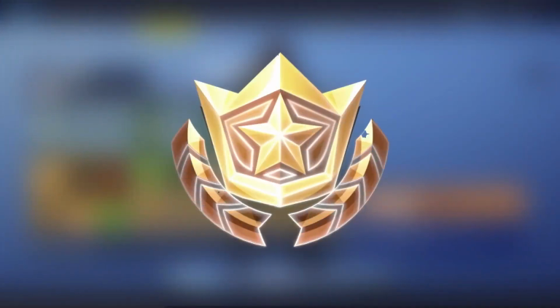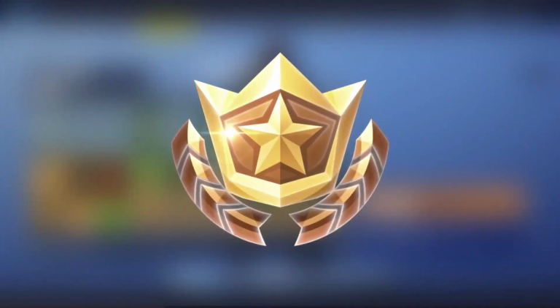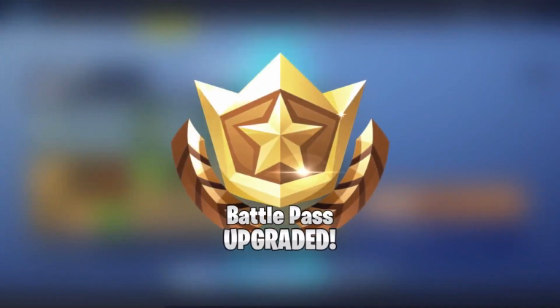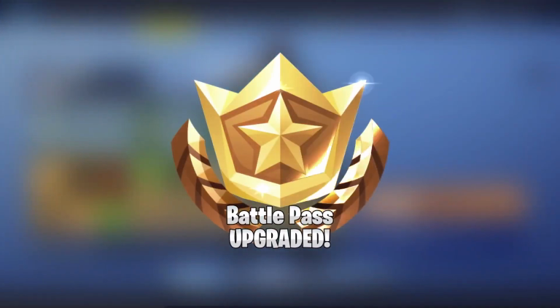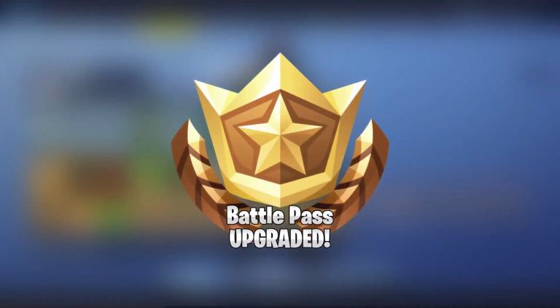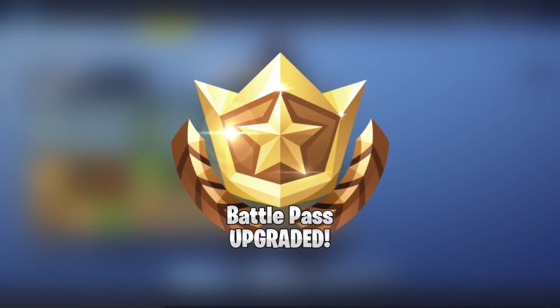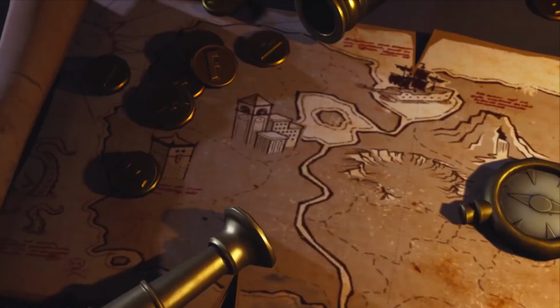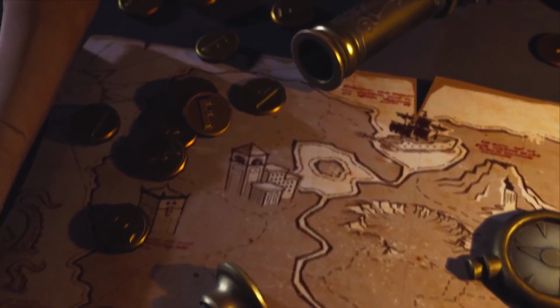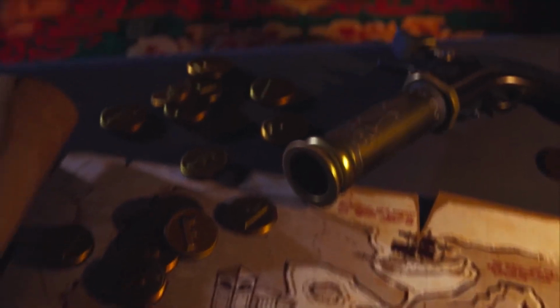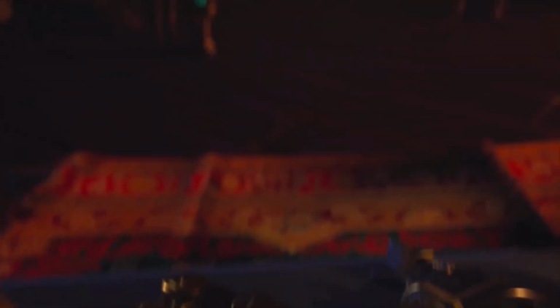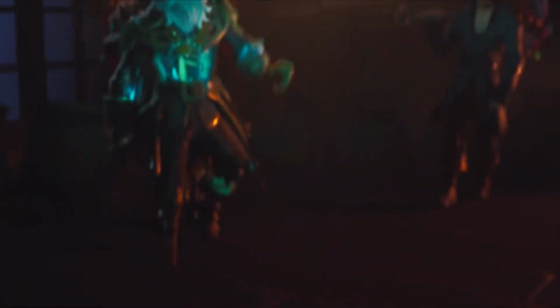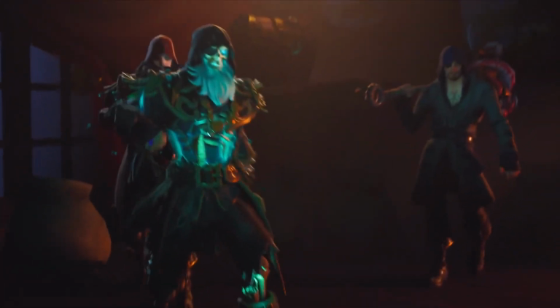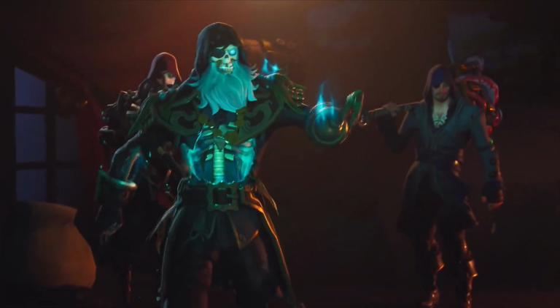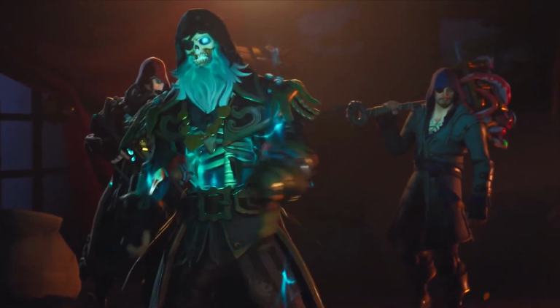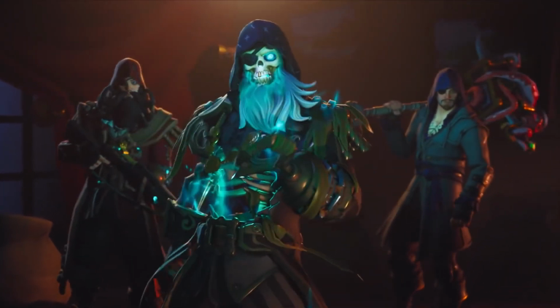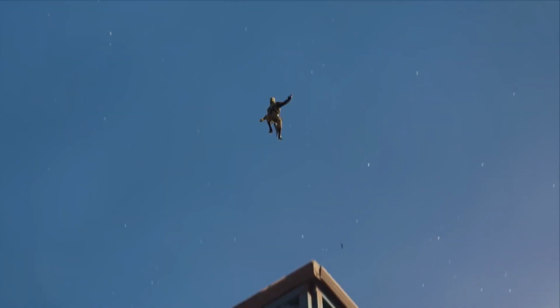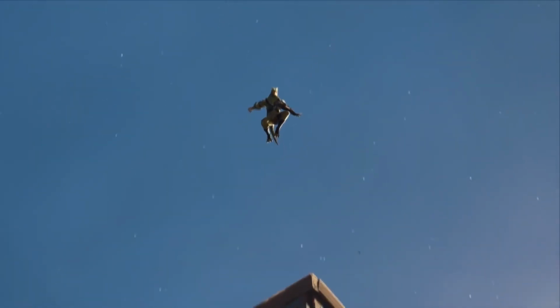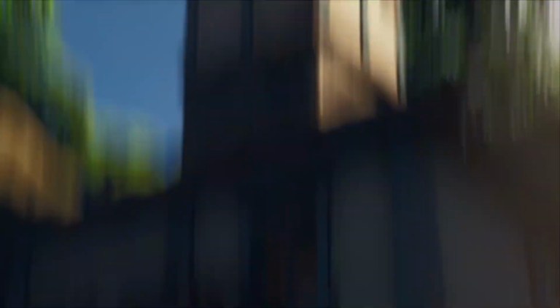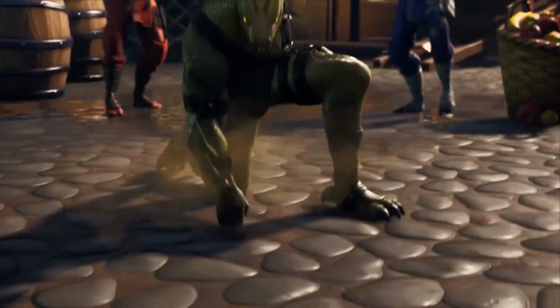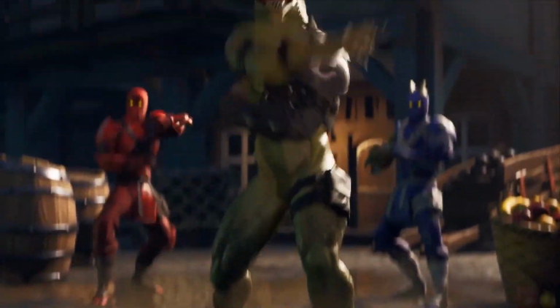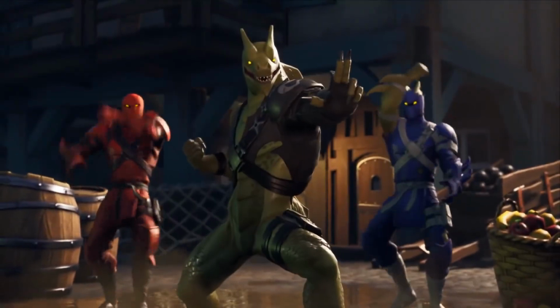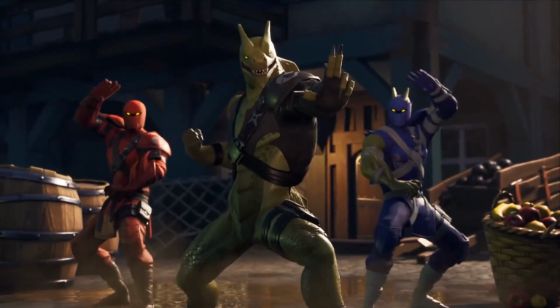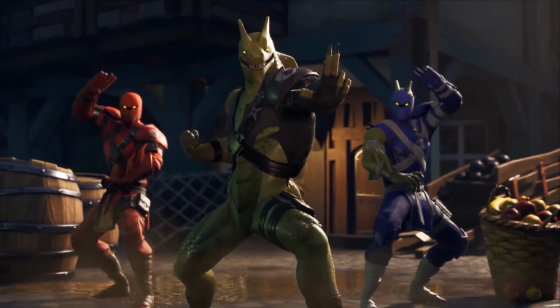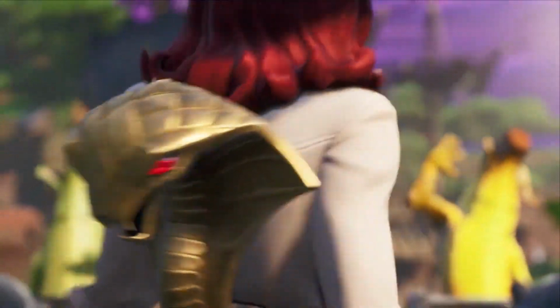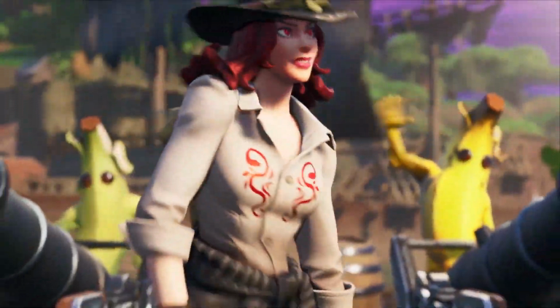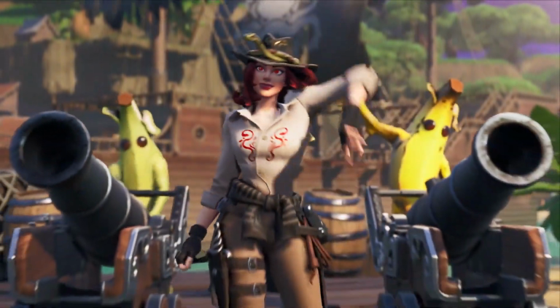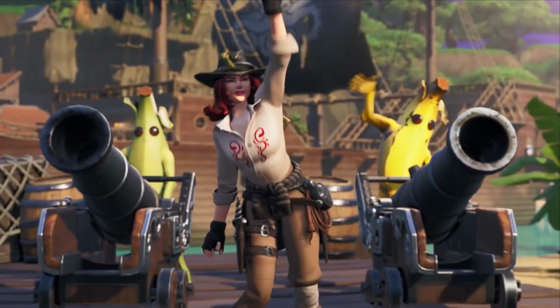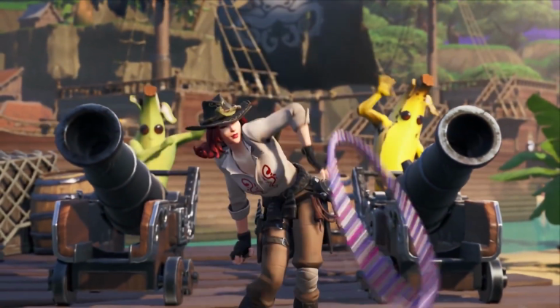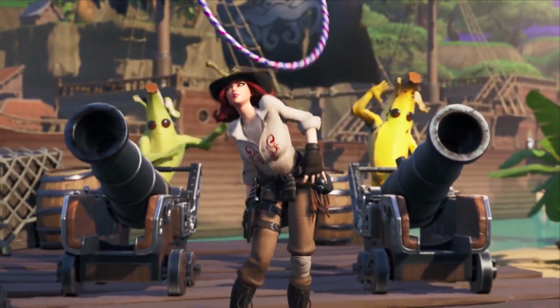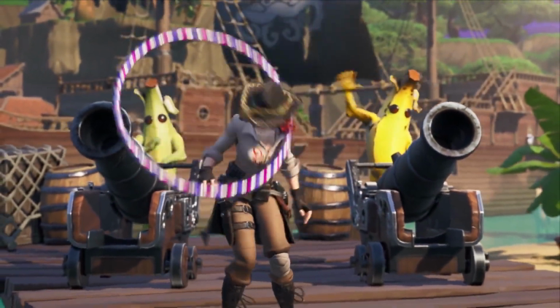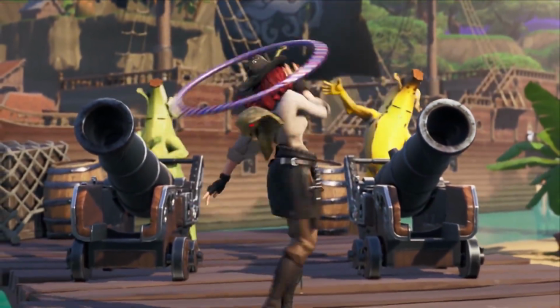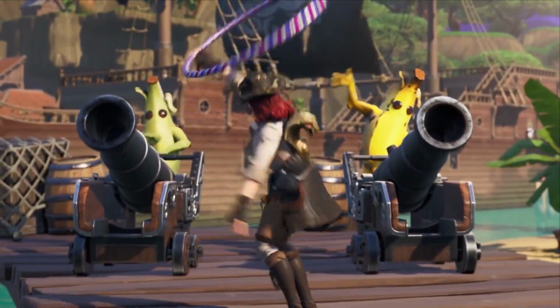When you first buy the Pass, you'll instantly unlock two brand-new progressive outfits, Blackheart and Hybrid. Plus, if you opt in for the Battle Bundle, you'll instantly get Sidewinder as well.